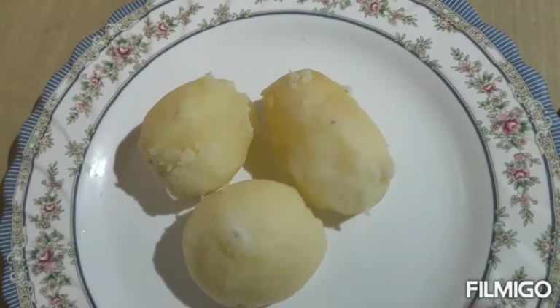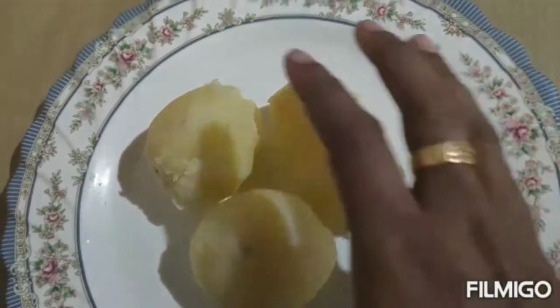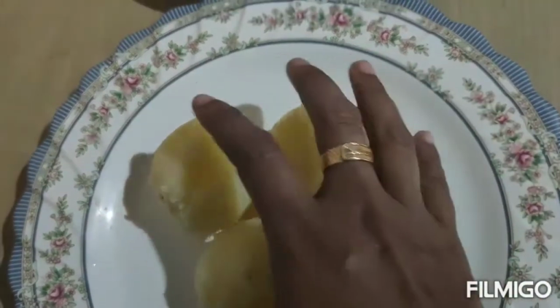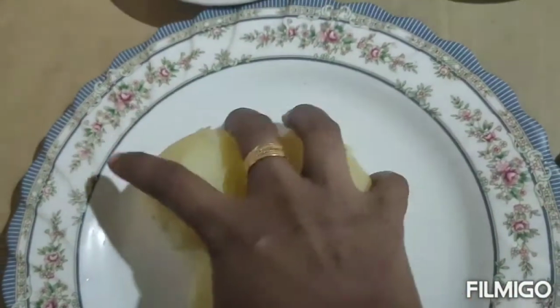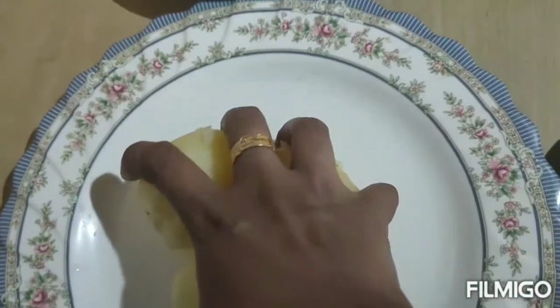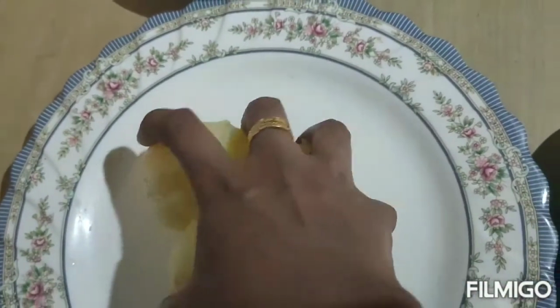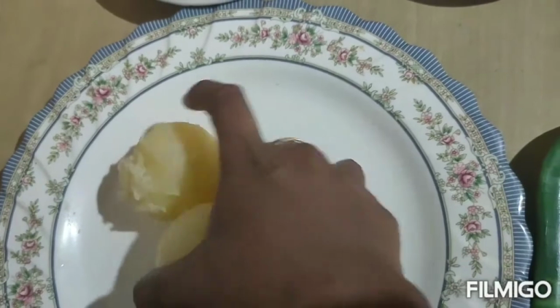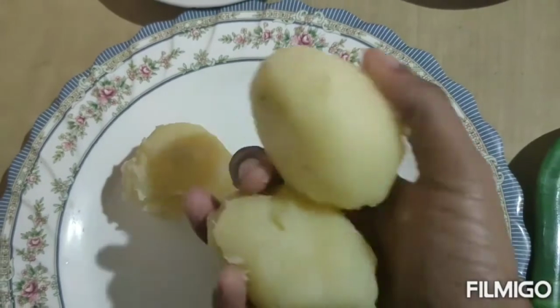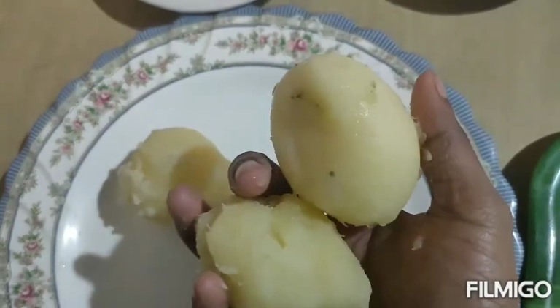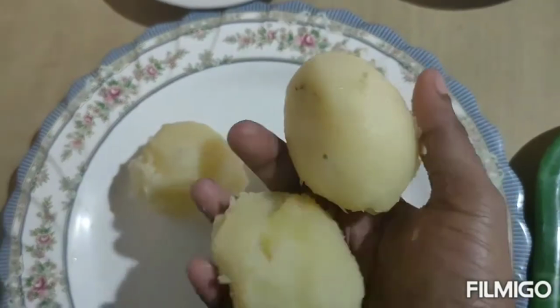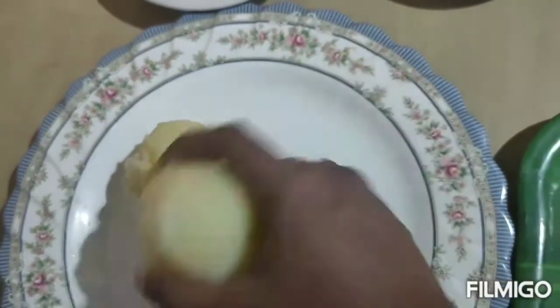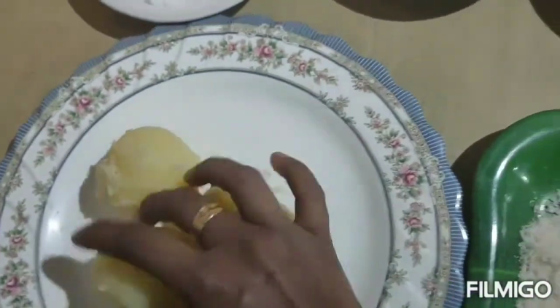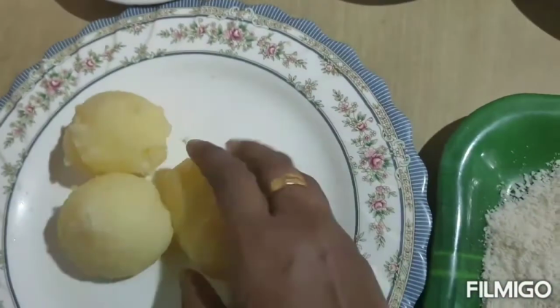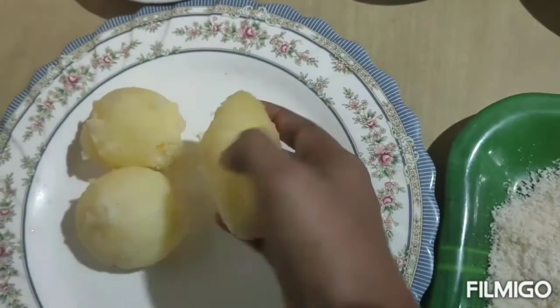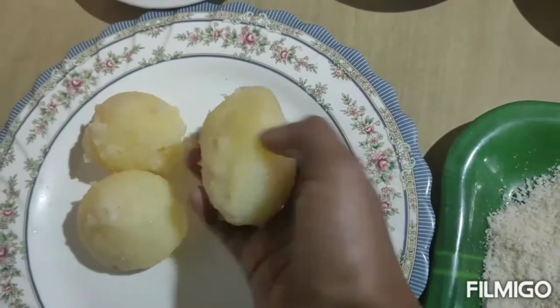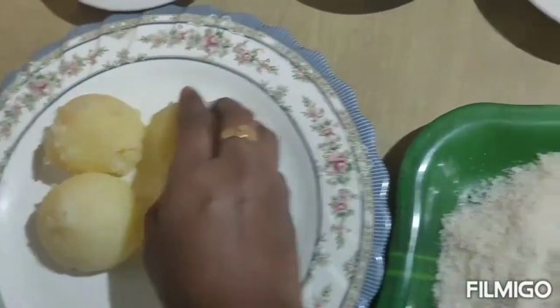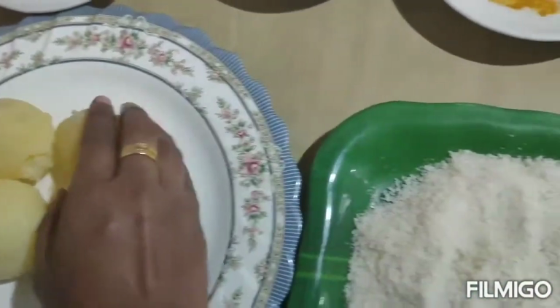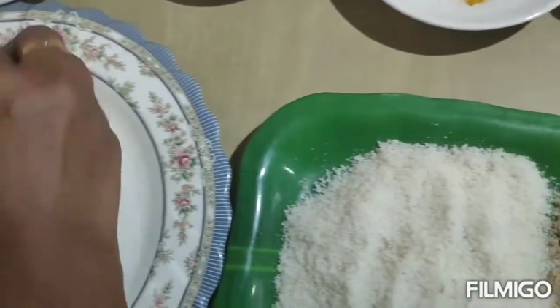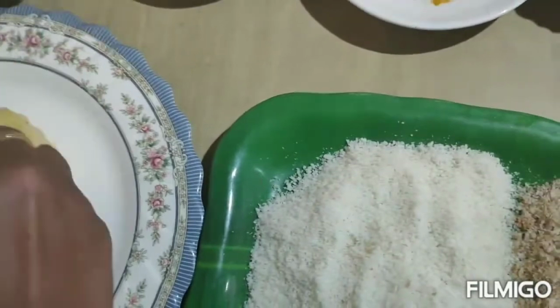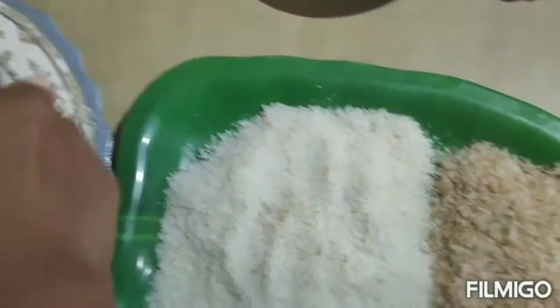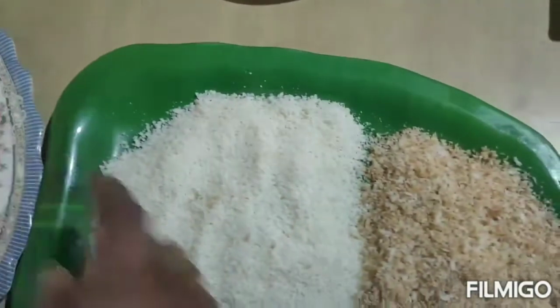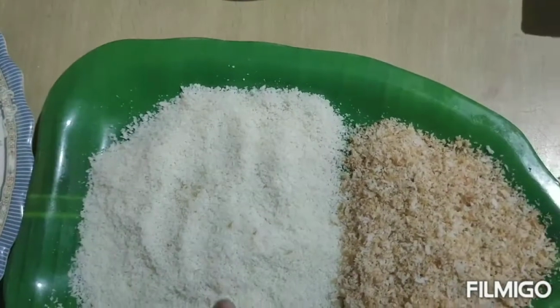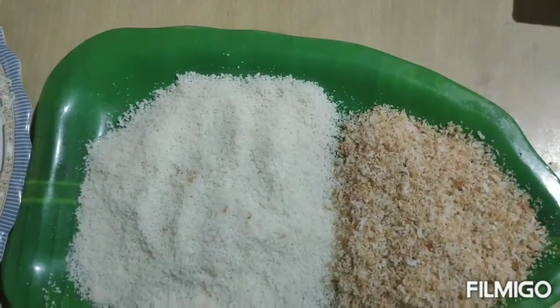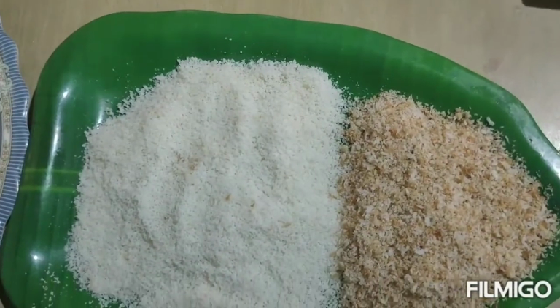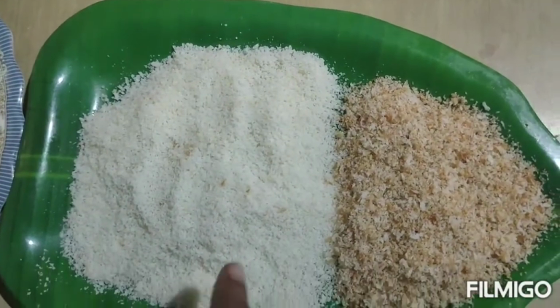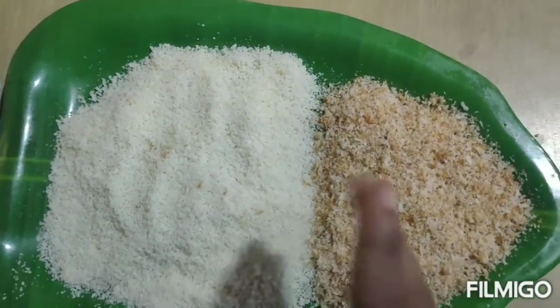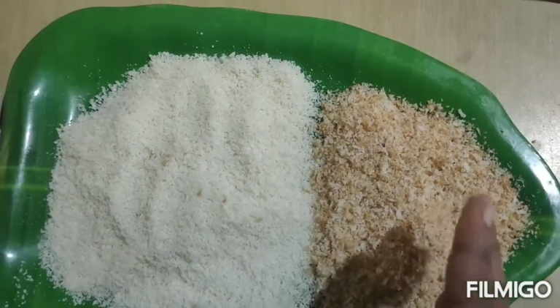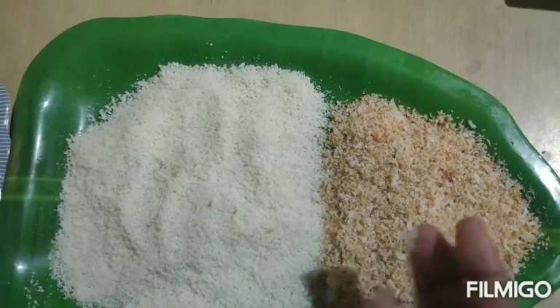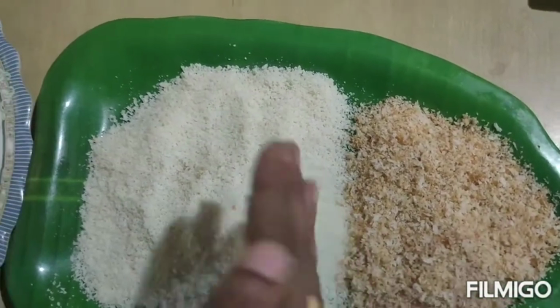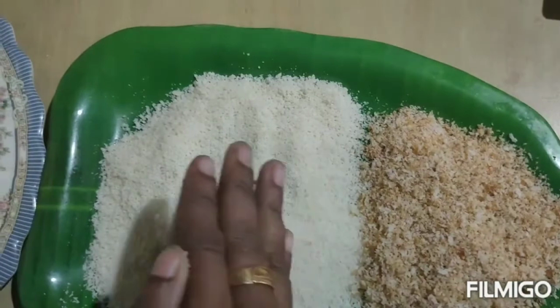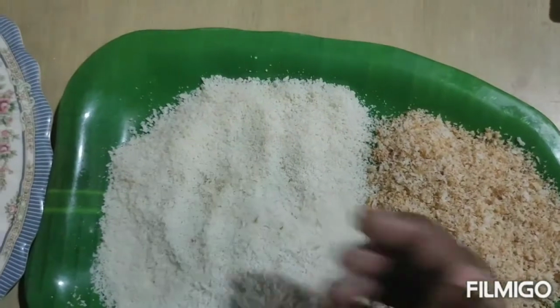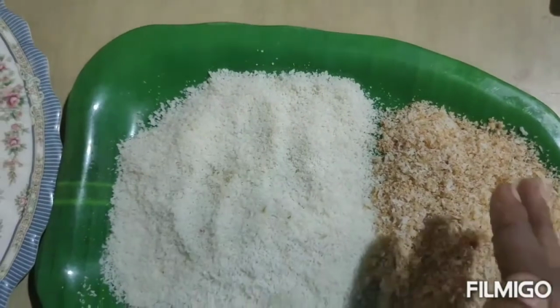We have 3 different colors. They are white and brown.